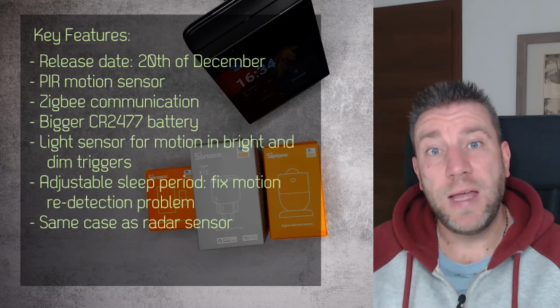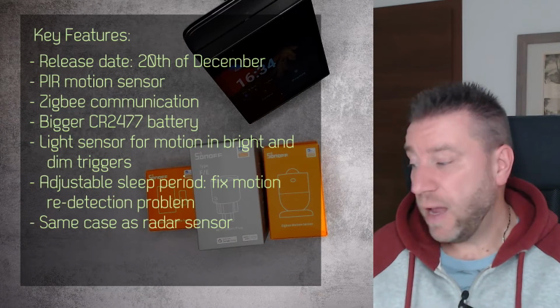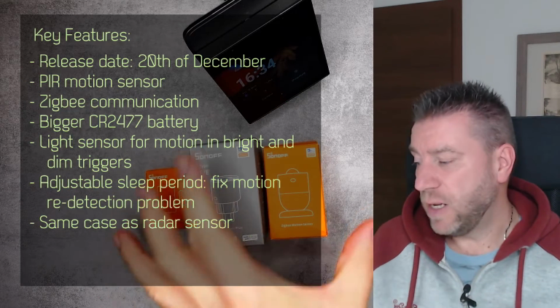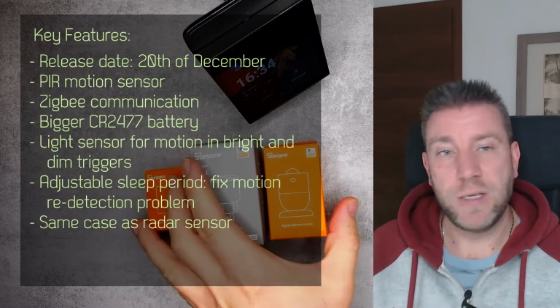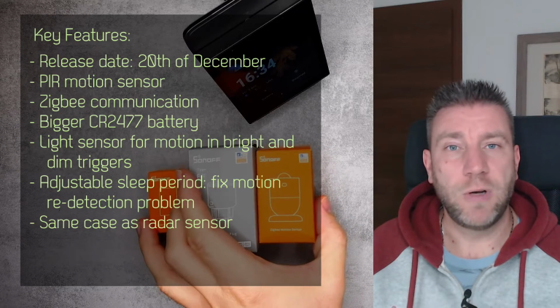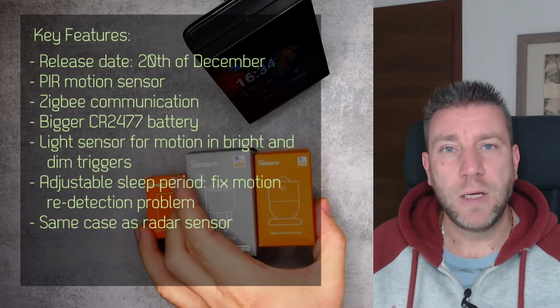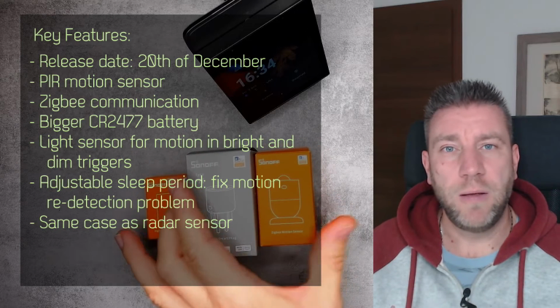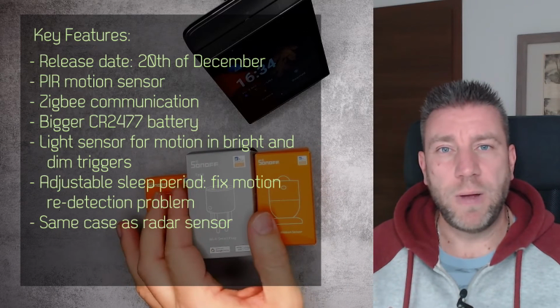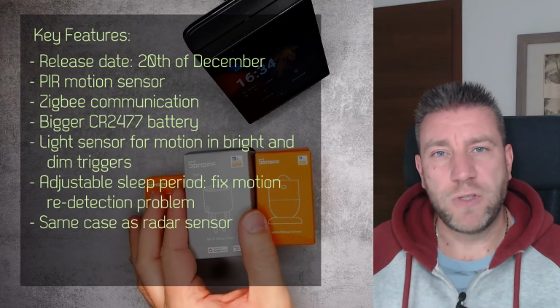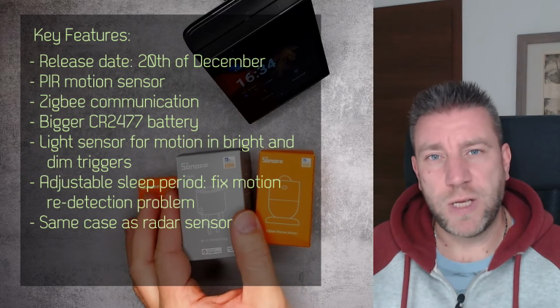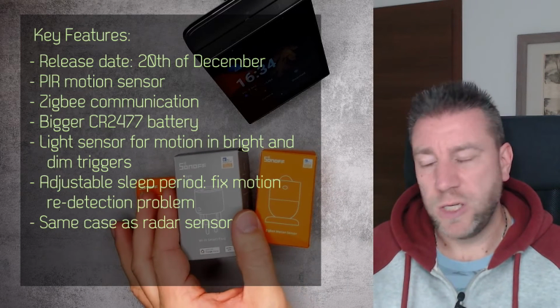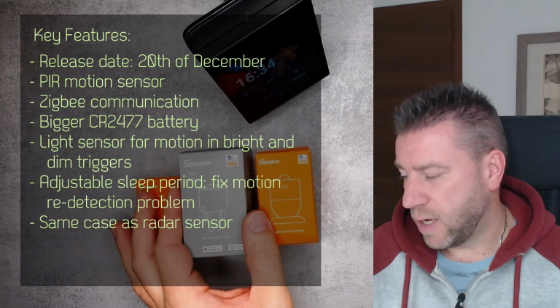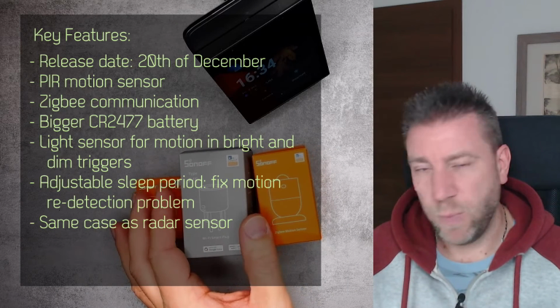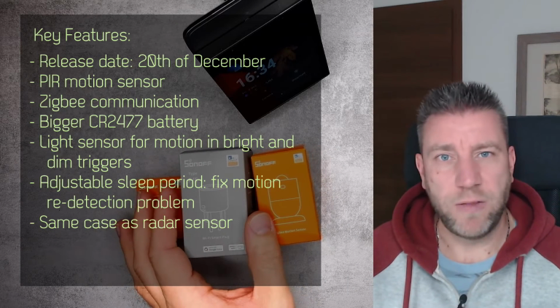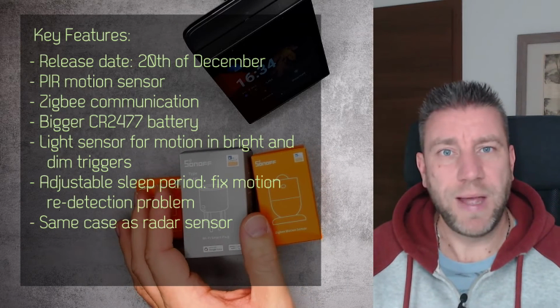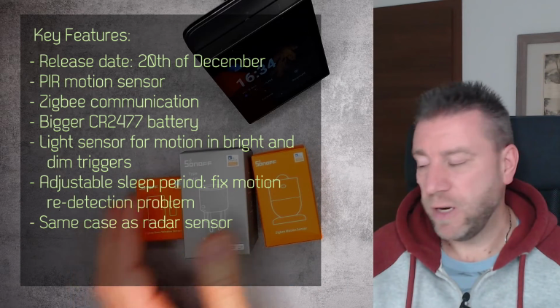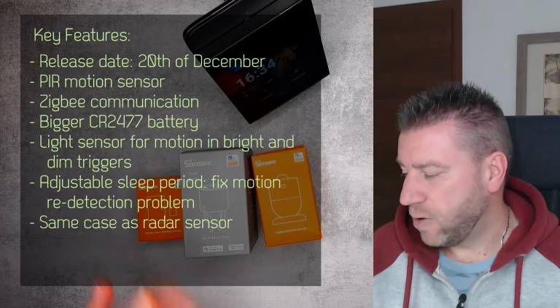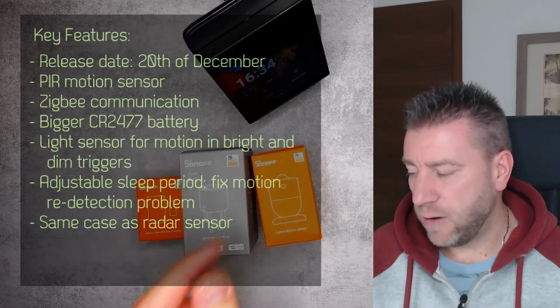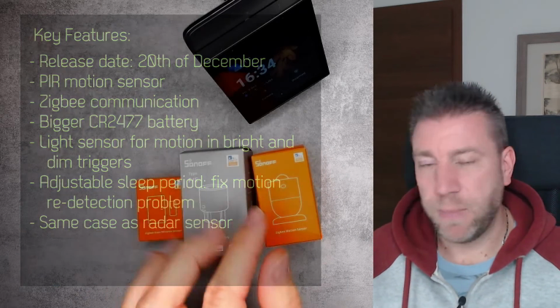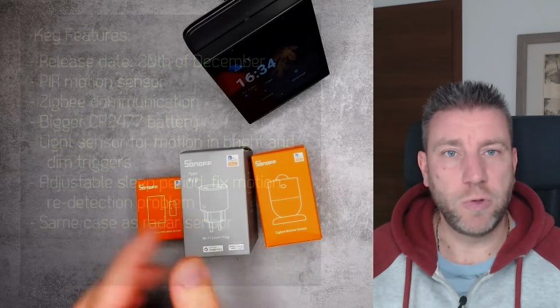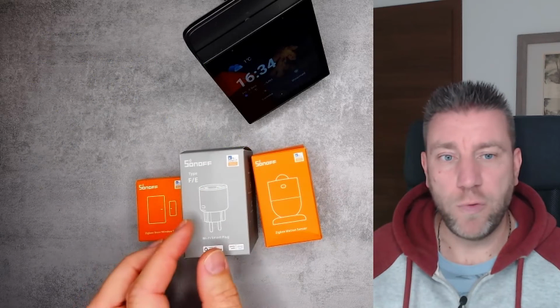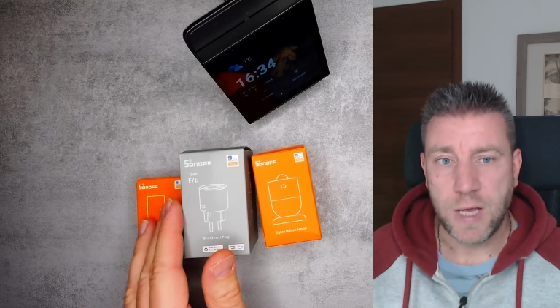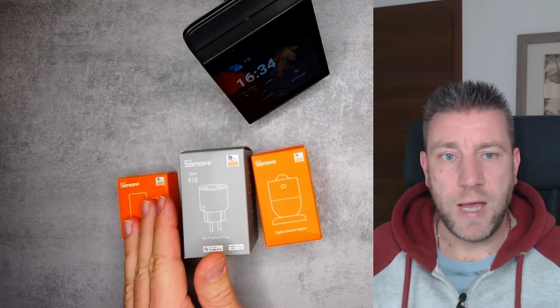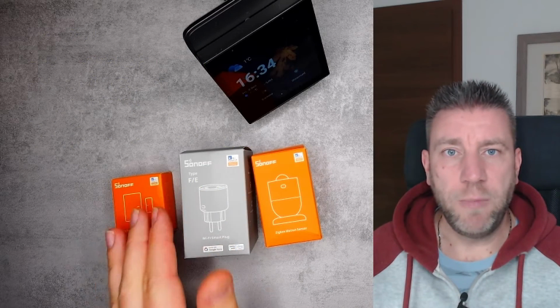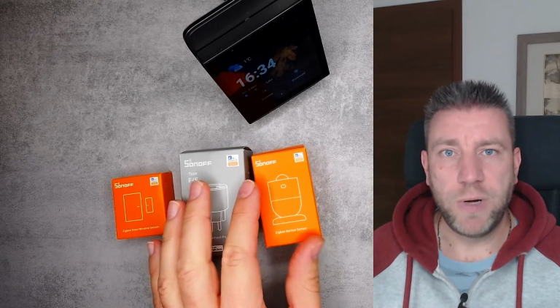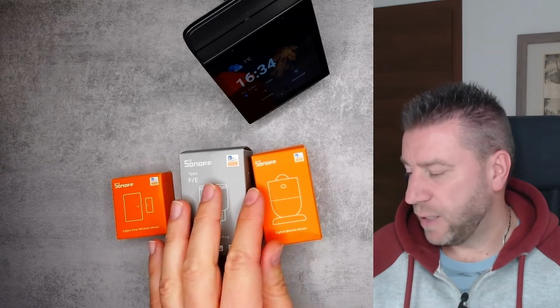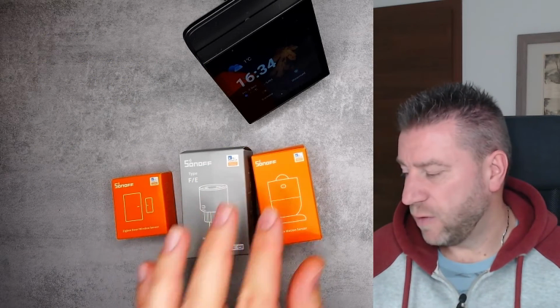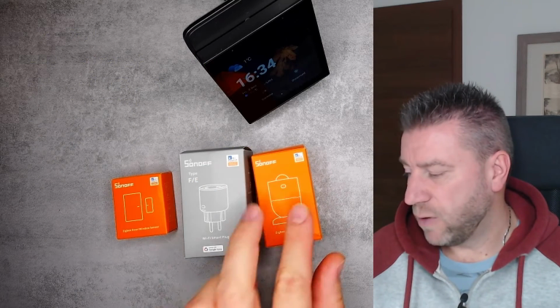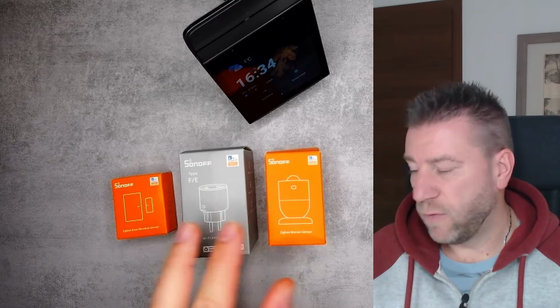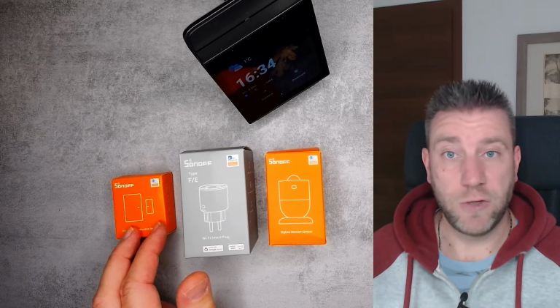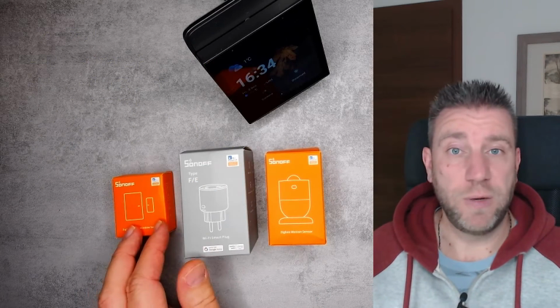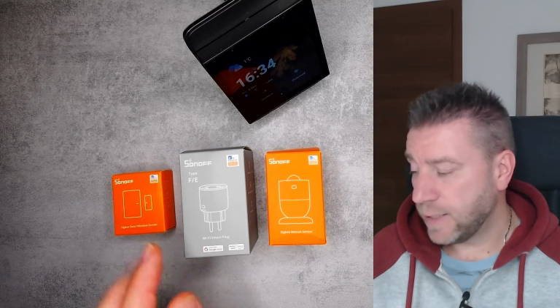I haven't really opened these. In all my previous reviews I usually just play around with them and create a video. But this time I'm going to go through them and break it up into three different videos for each of the three products.